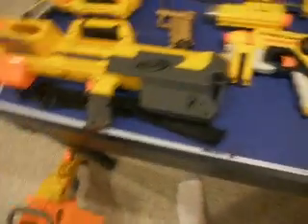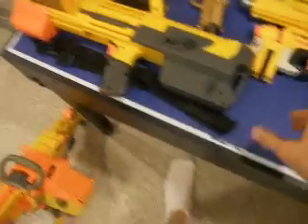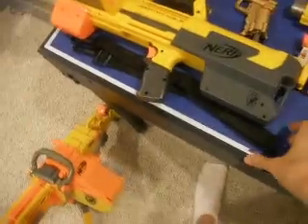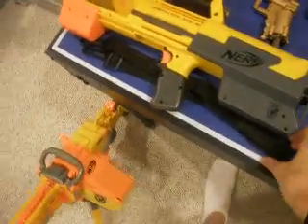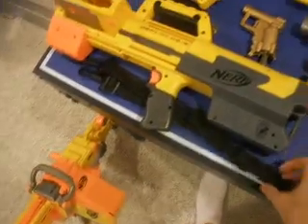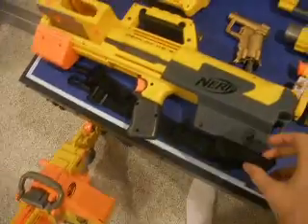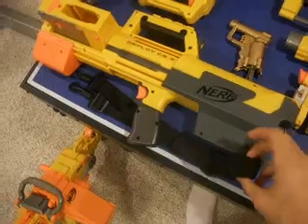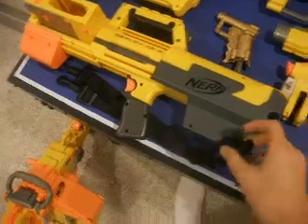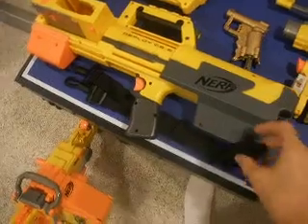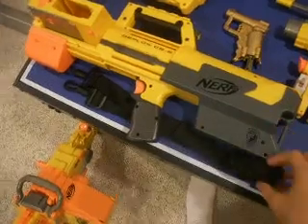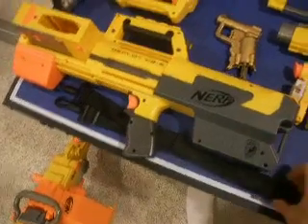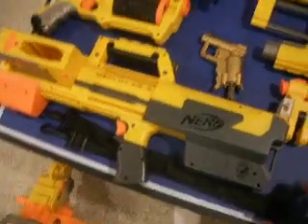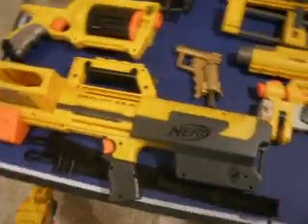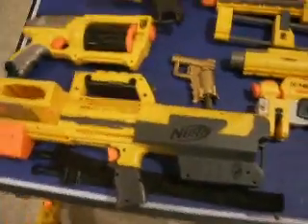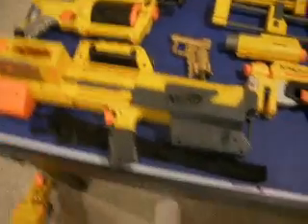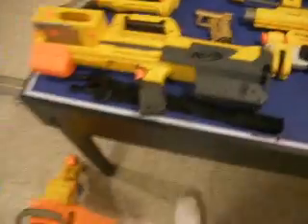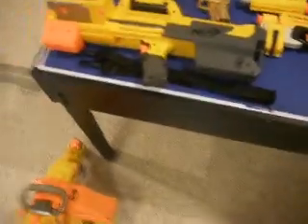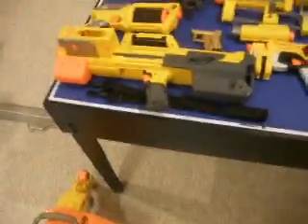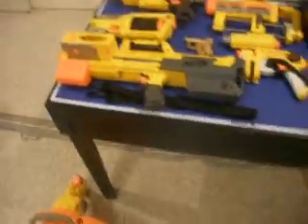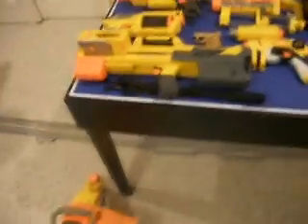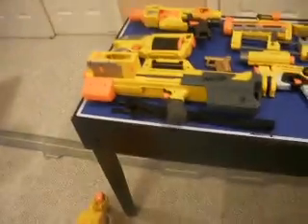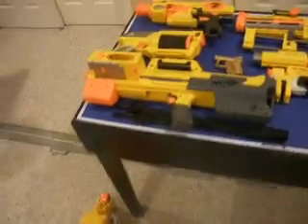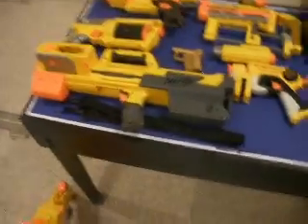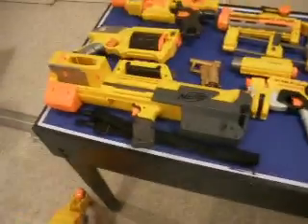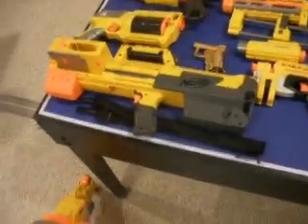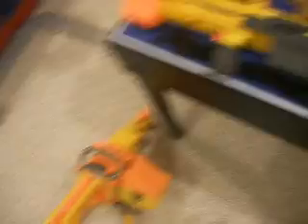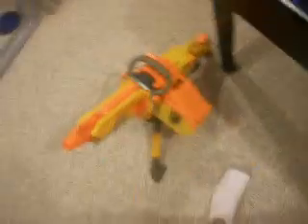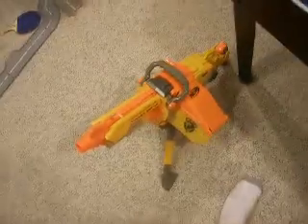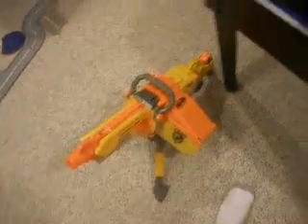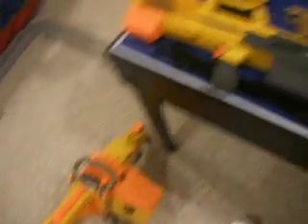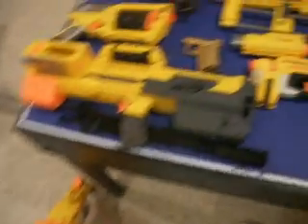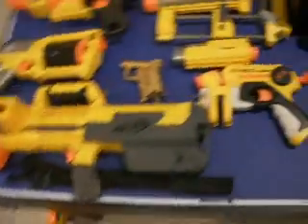That is this shoulder strap carrying strap thing. It comes with a deploy — I never use it on the deploy, I use it on my Vulcan, carrying it on my back.